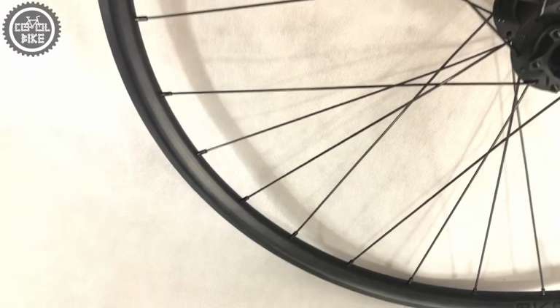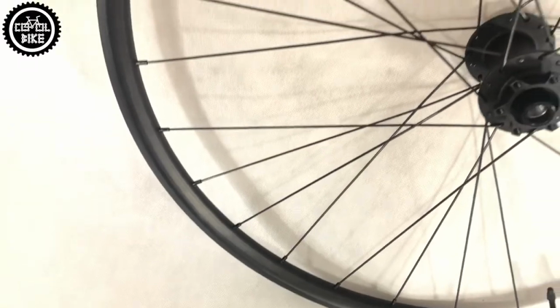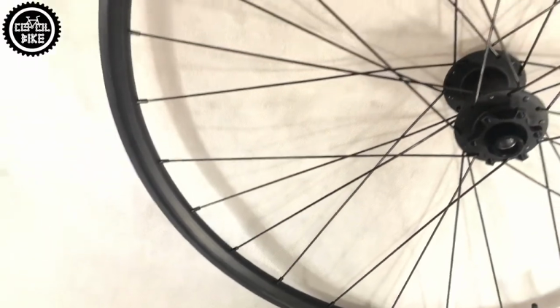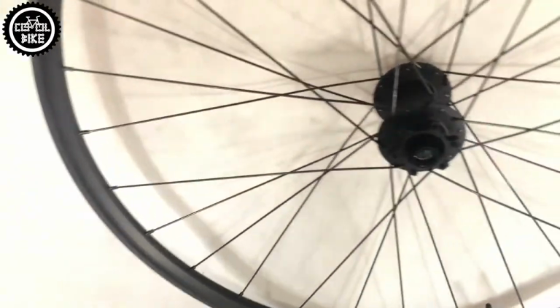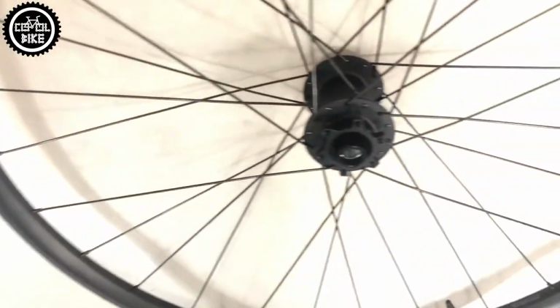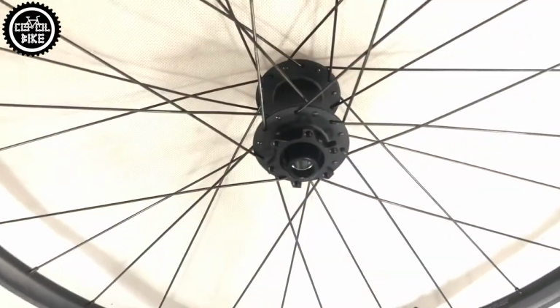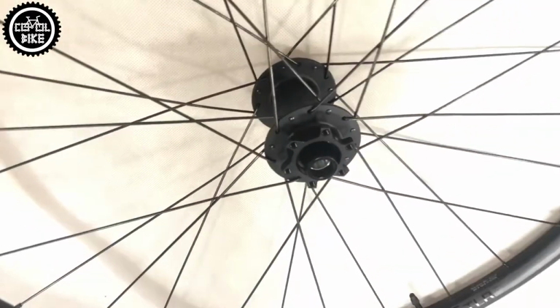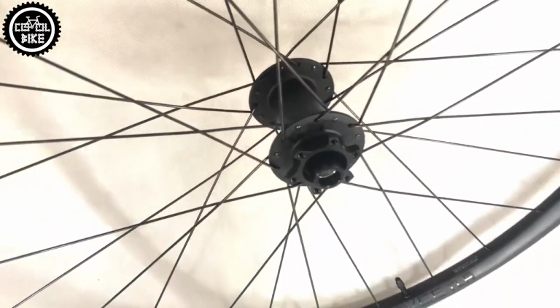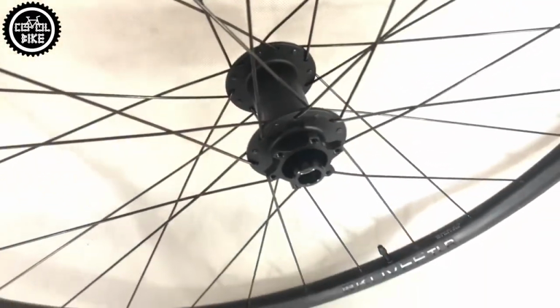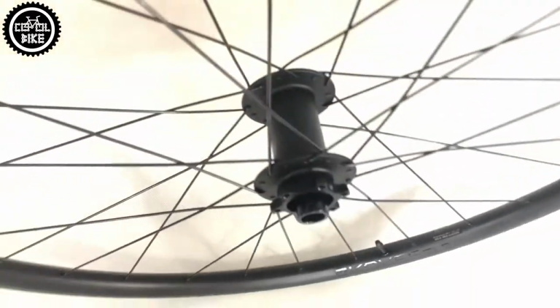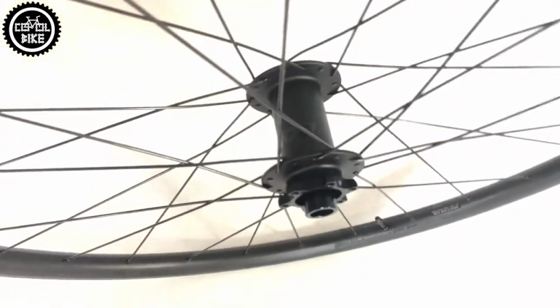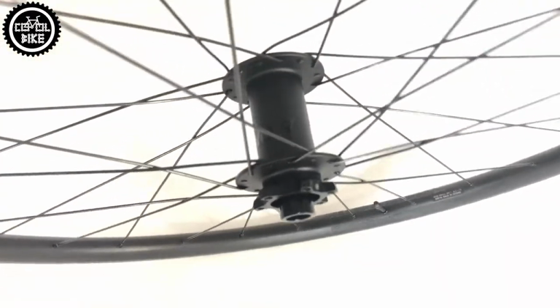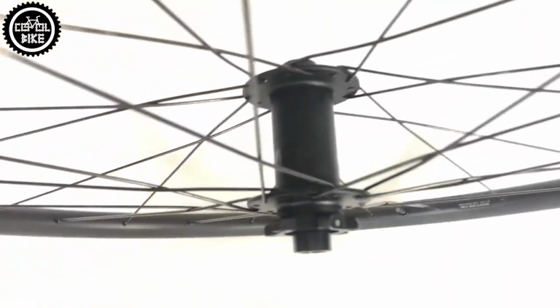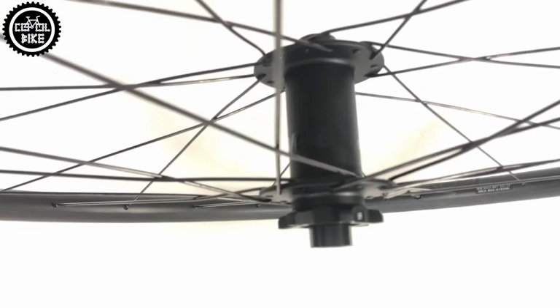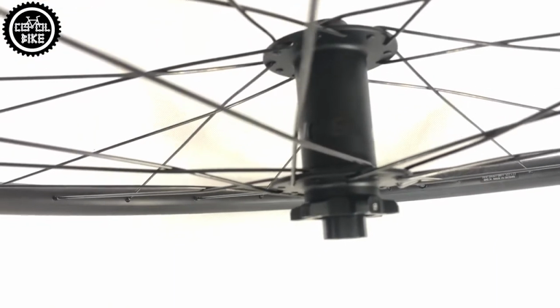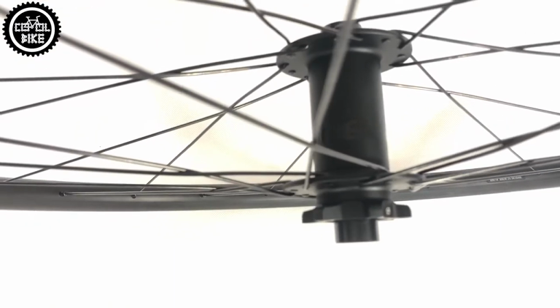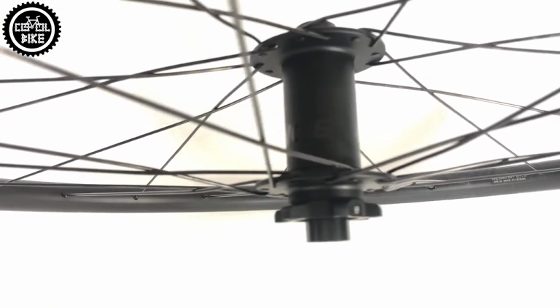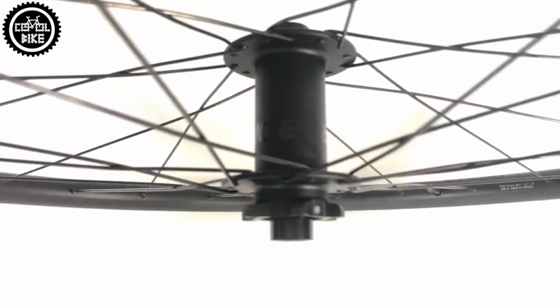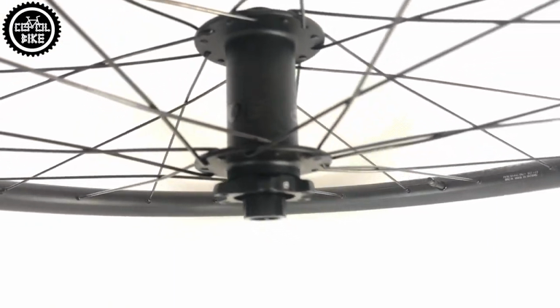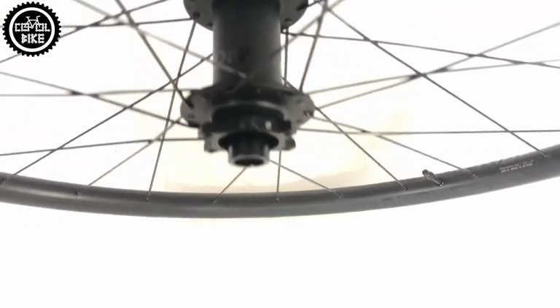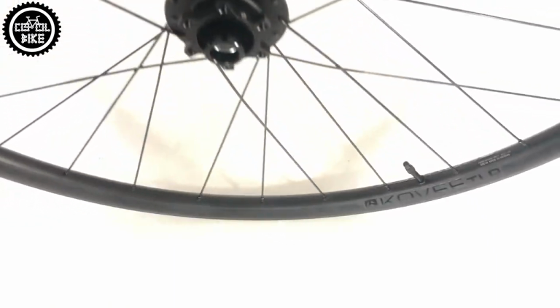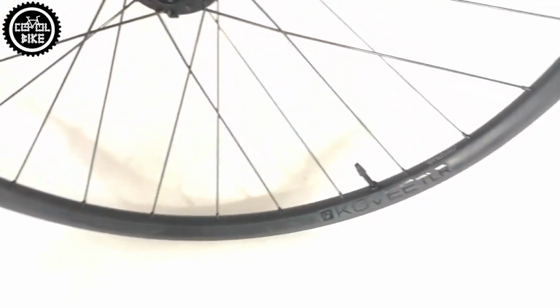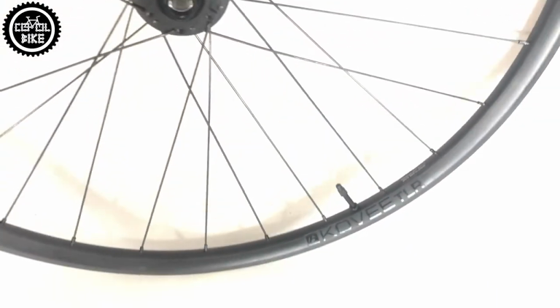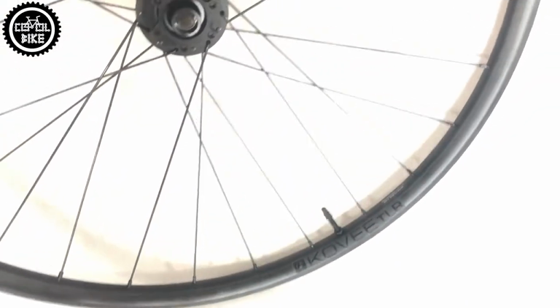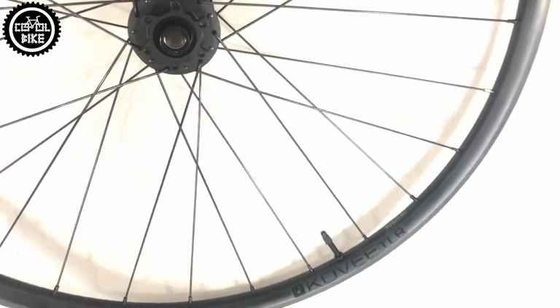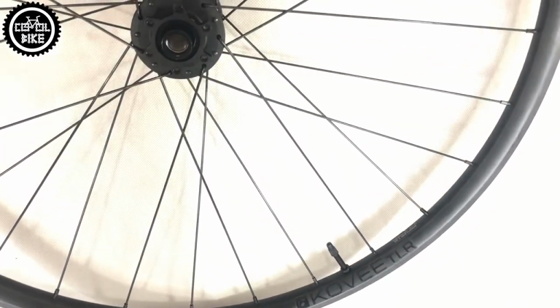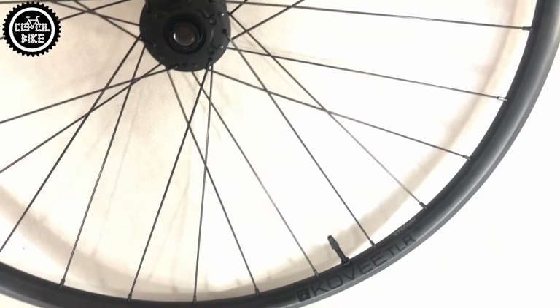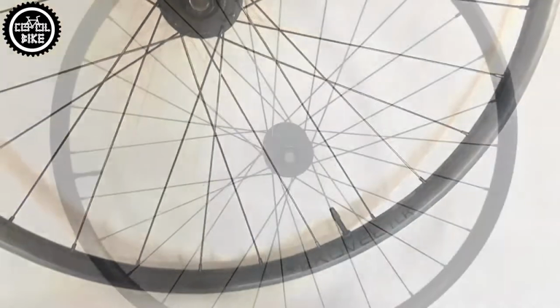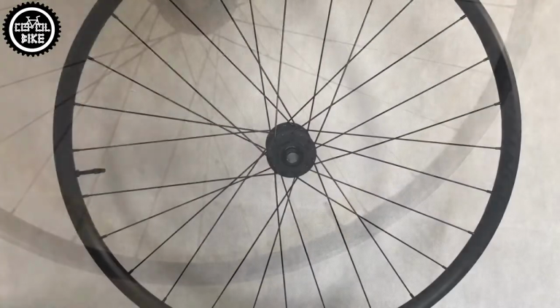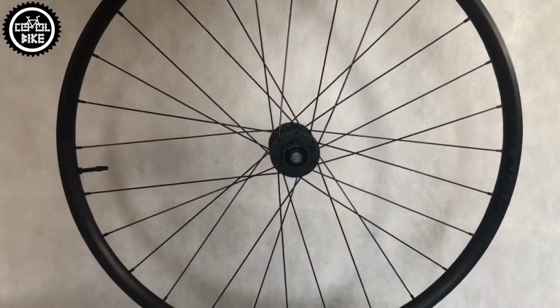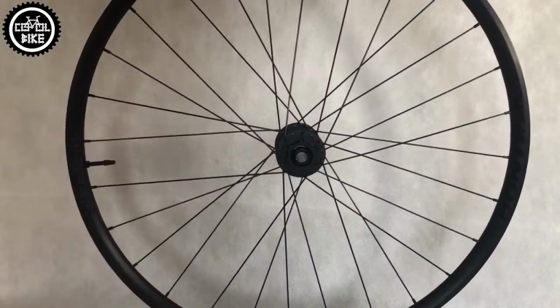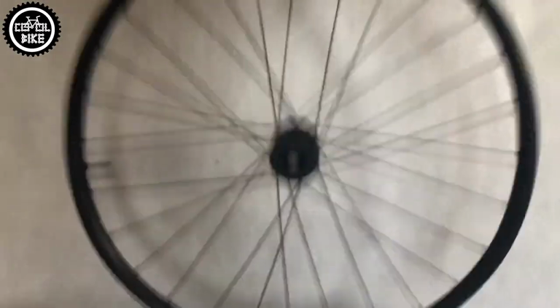Hello, I present the Bontrager Kovee Comp TLR Boost 29 wheels. The wheels are designed for XC riding. They have rims with an inner width of 22.5mm and an outer width of 27mm.